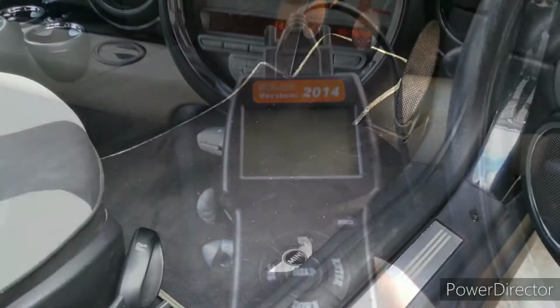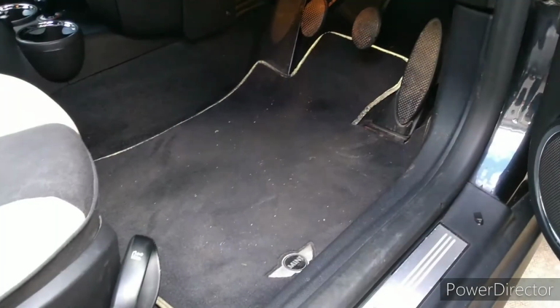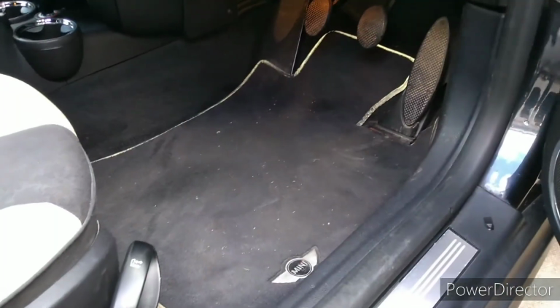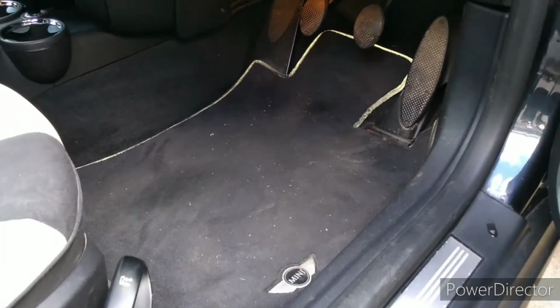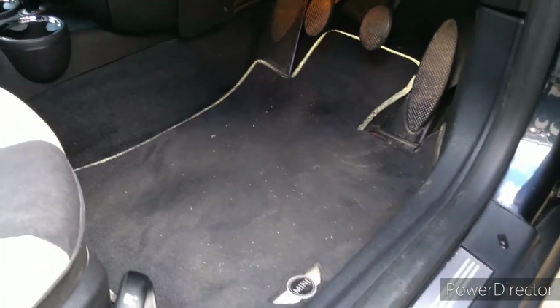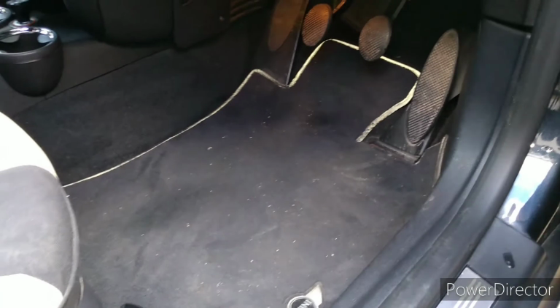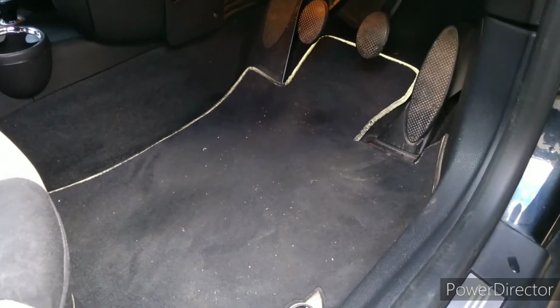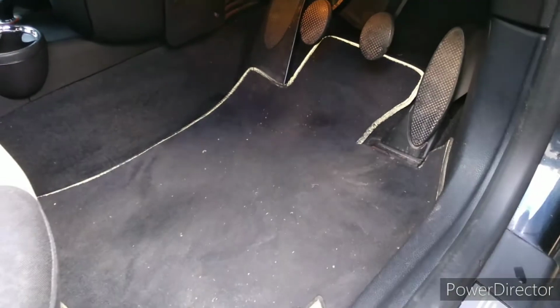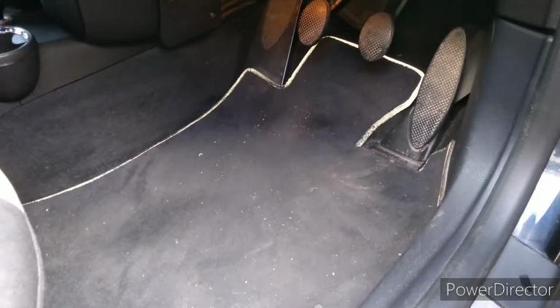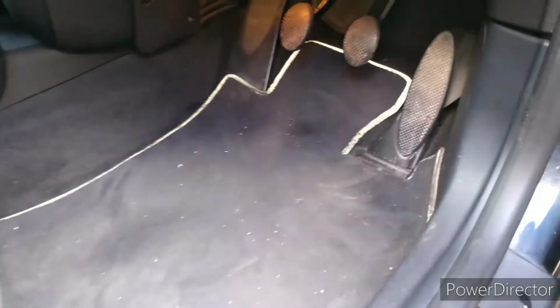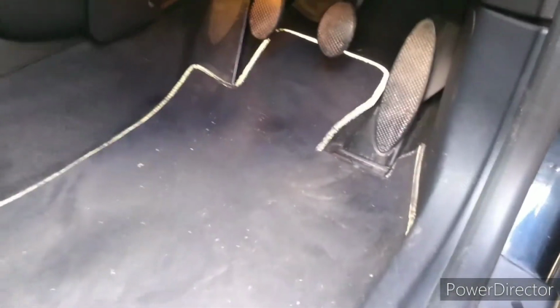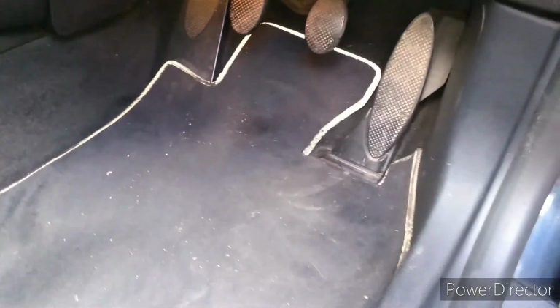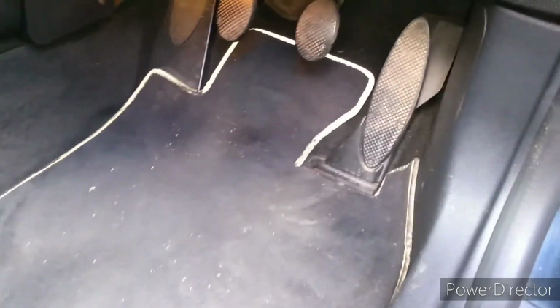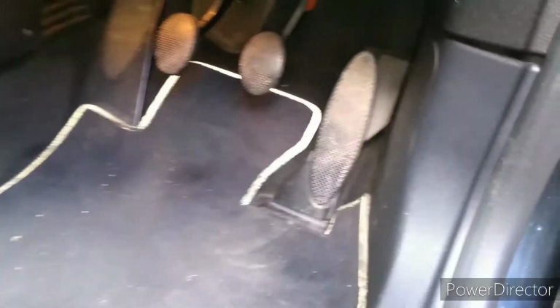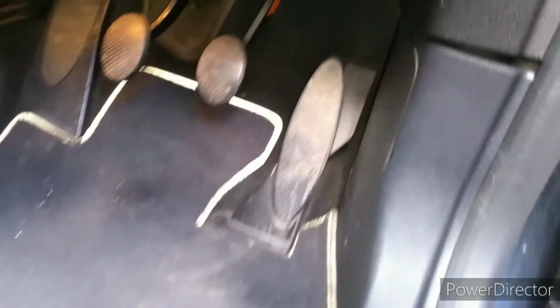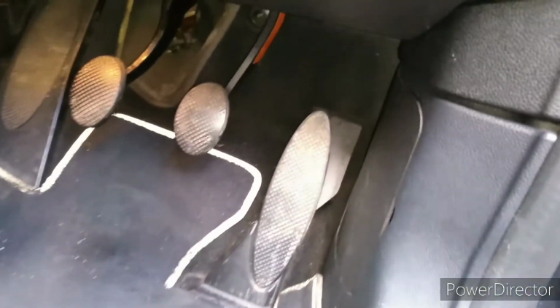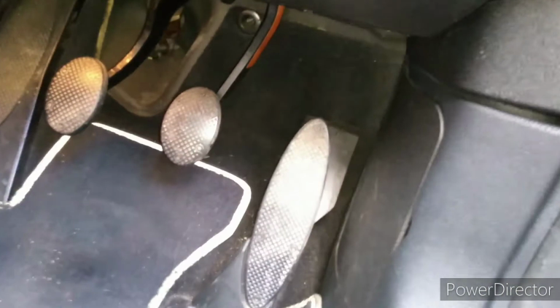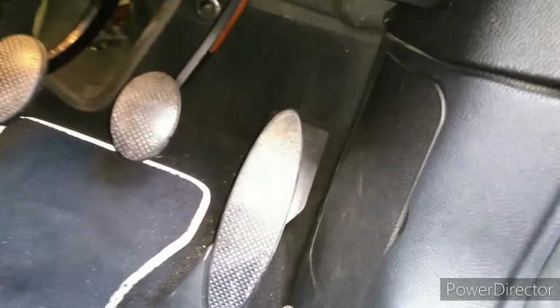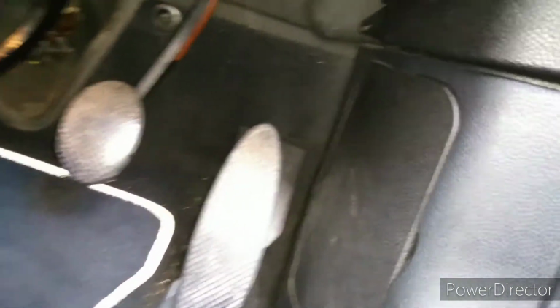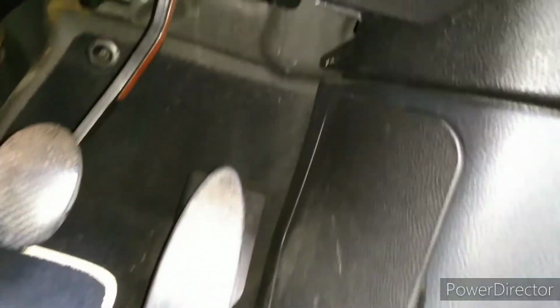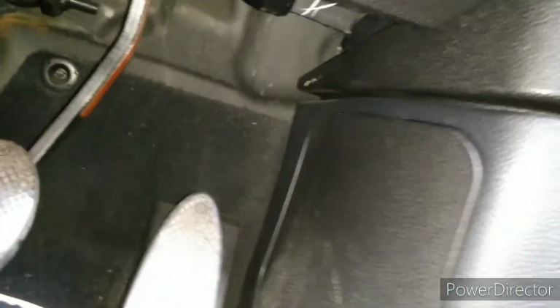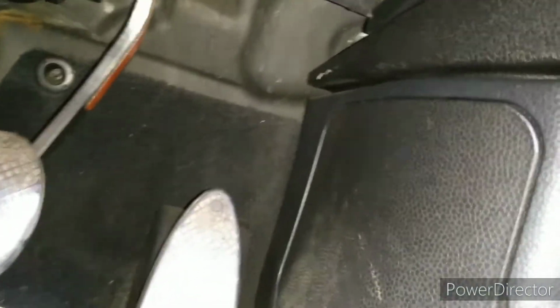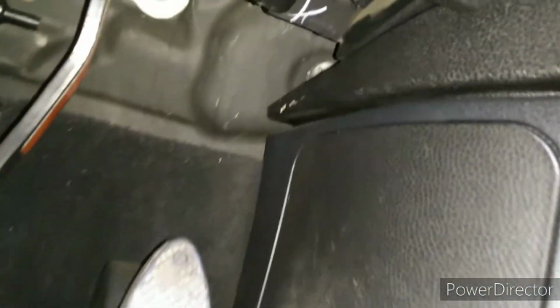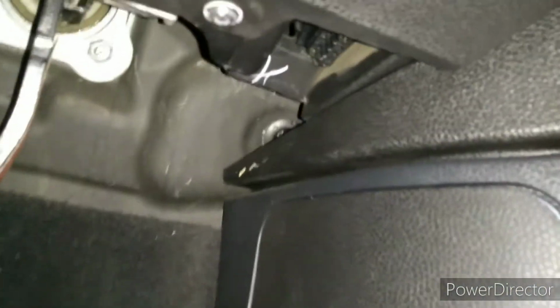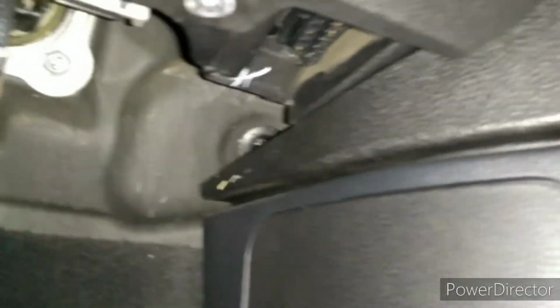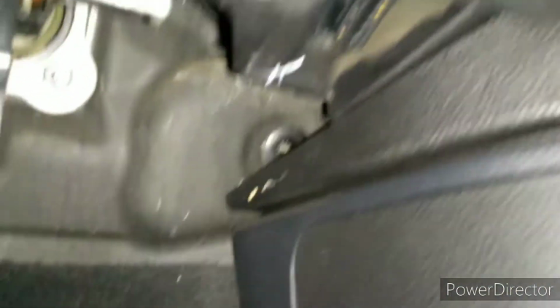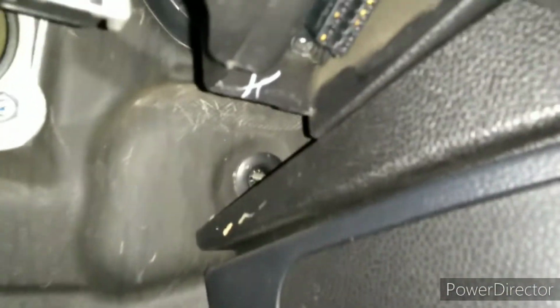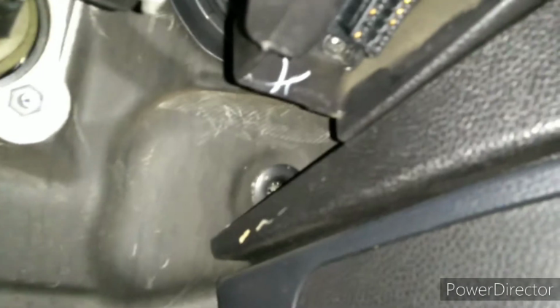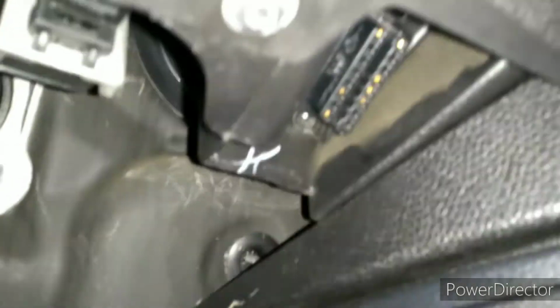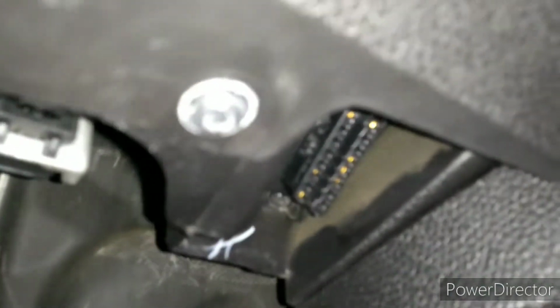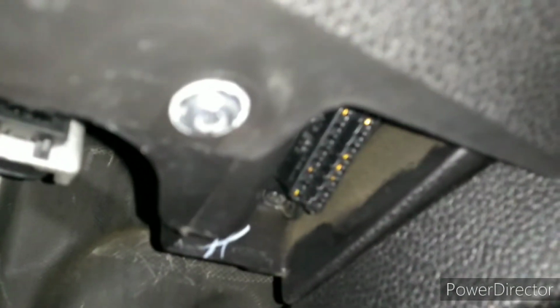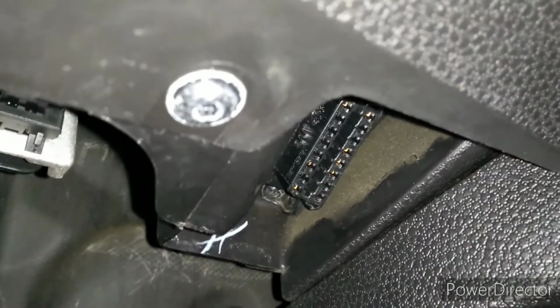I'll start by showing you where it's located. Working in the driver's side footwell, the OBD port is actually almost exactly above the accelerator pedal. That's it just there.